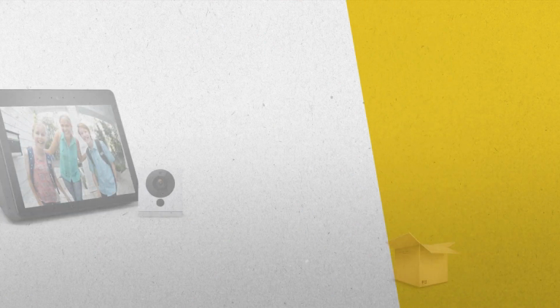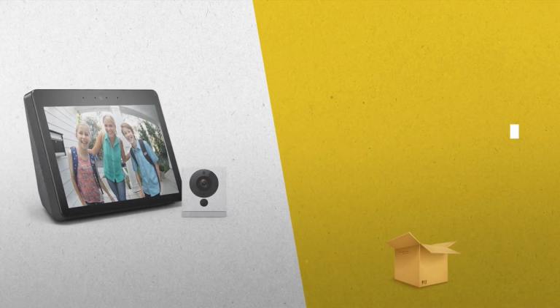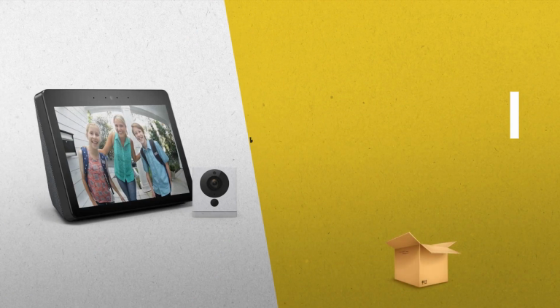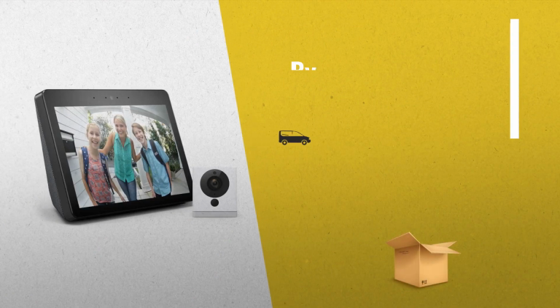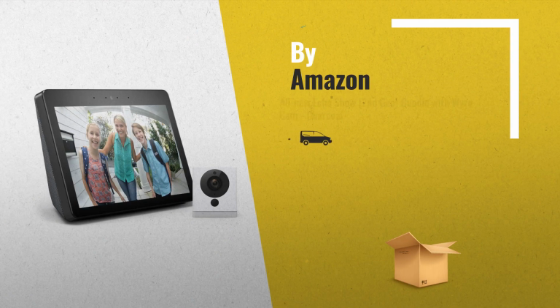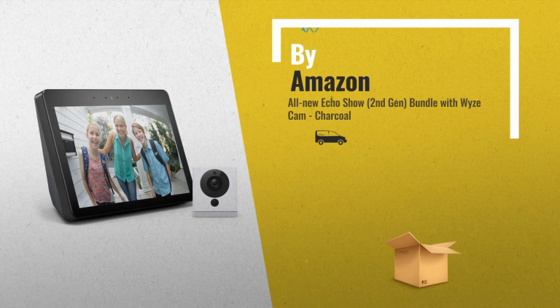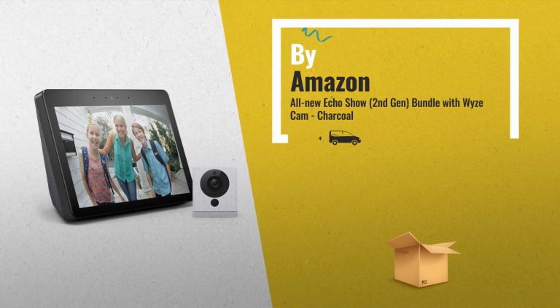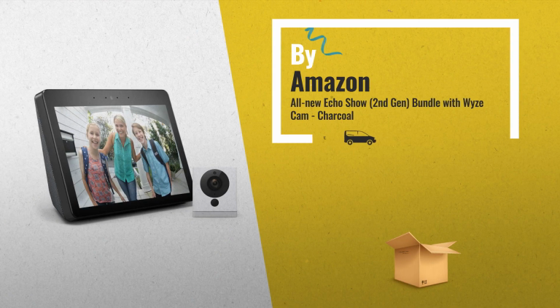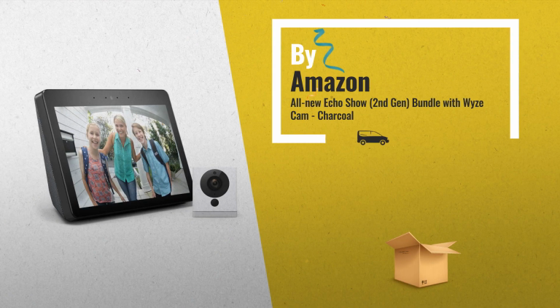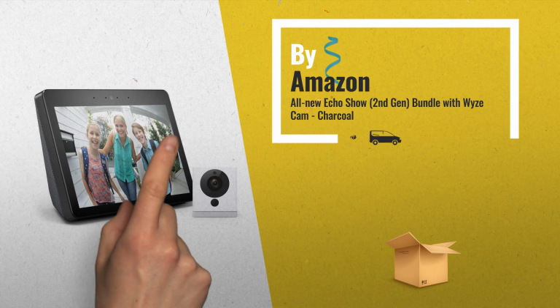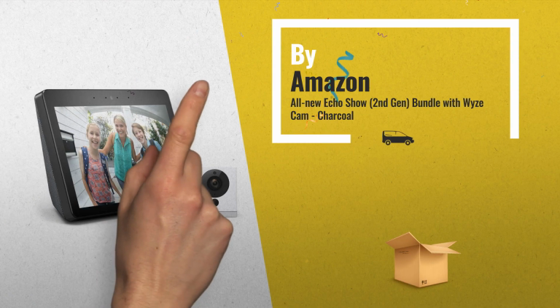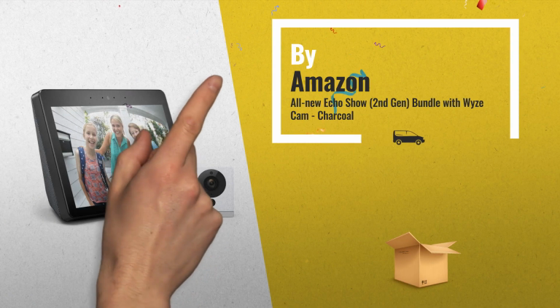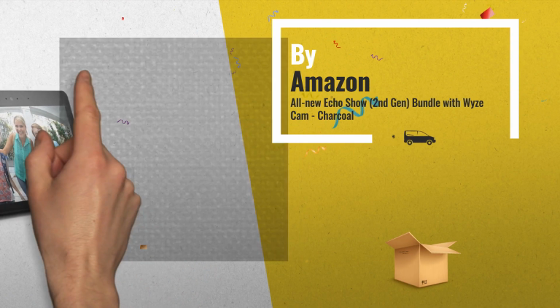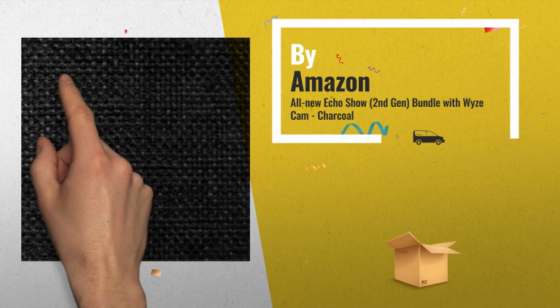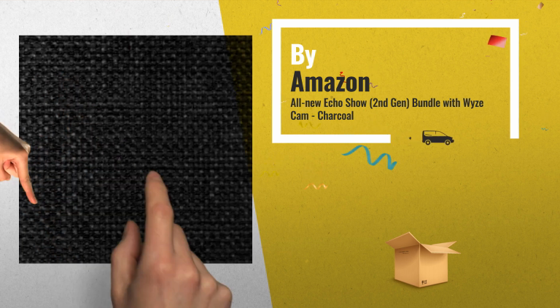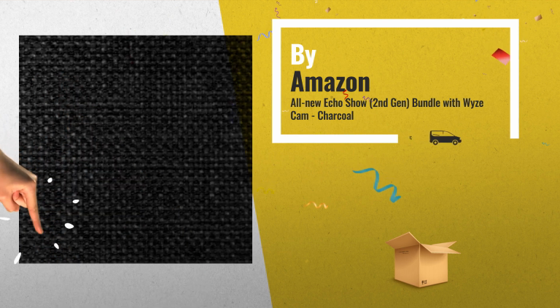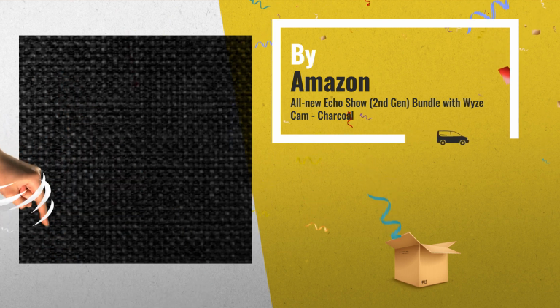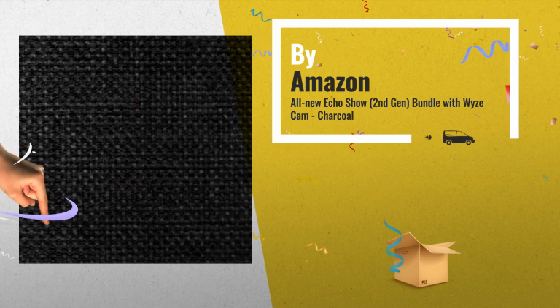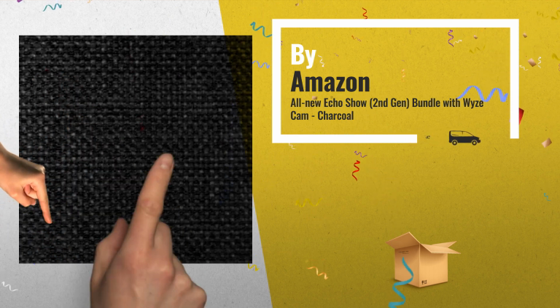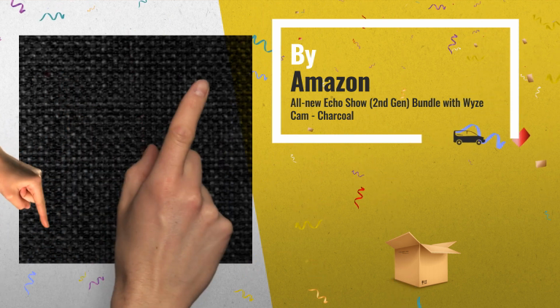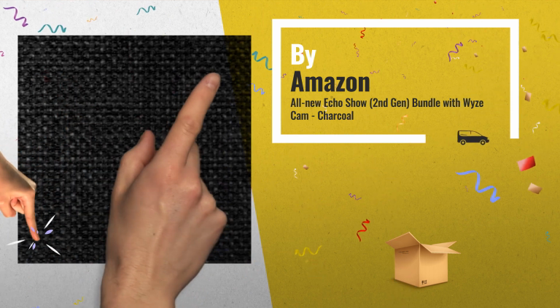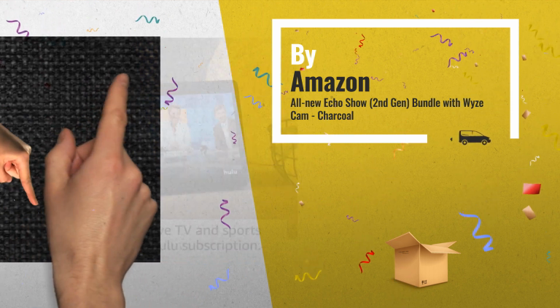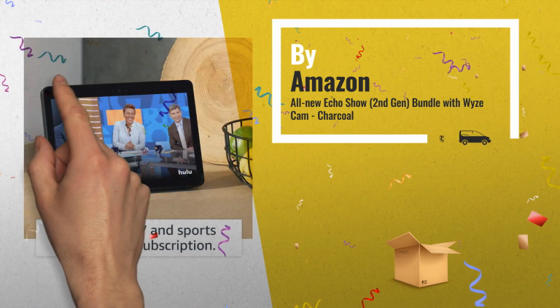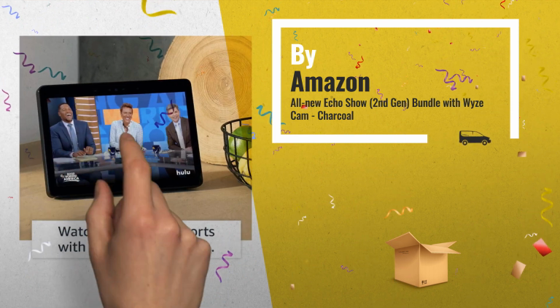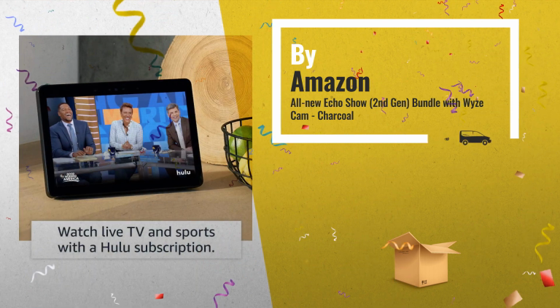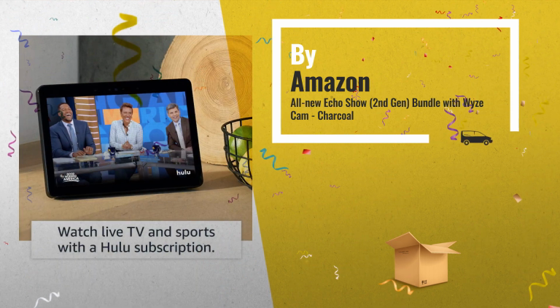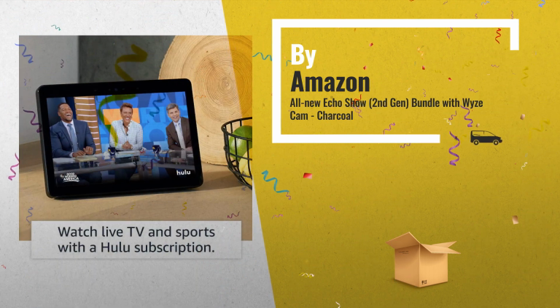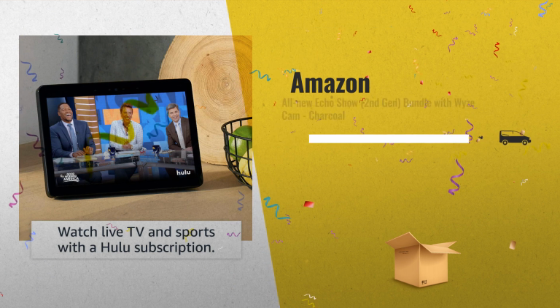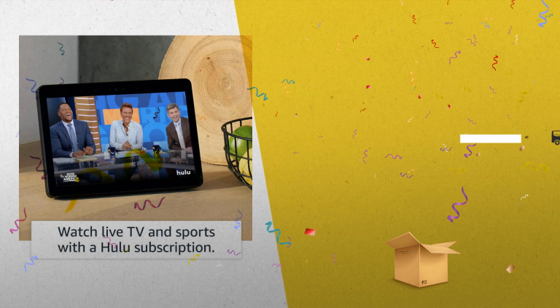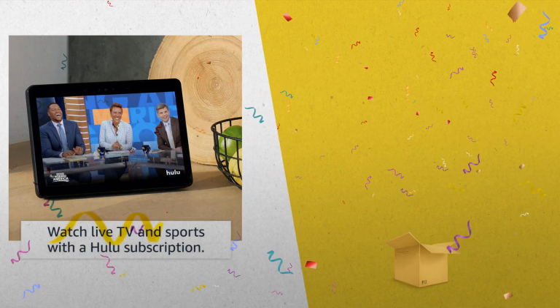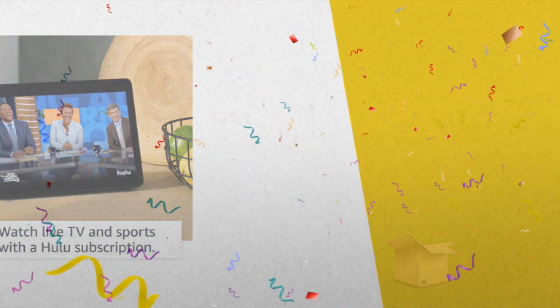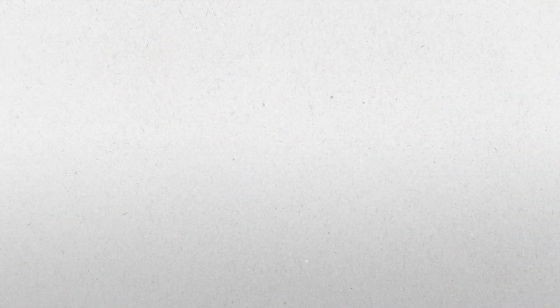Number 2: all-new Echo Show second-gen bundle with Wyze Cam. Bundle now only at $234.99, another great product by Amp.